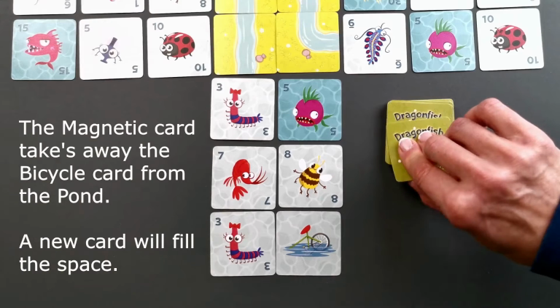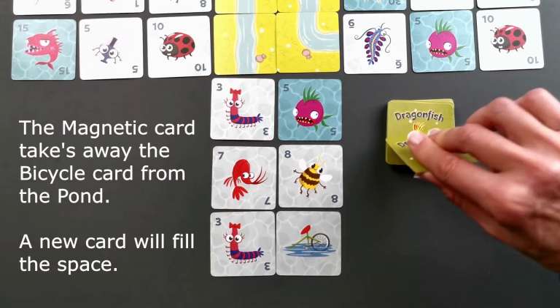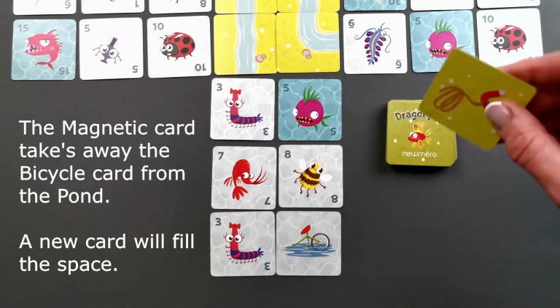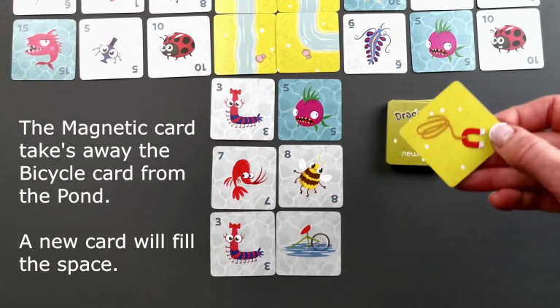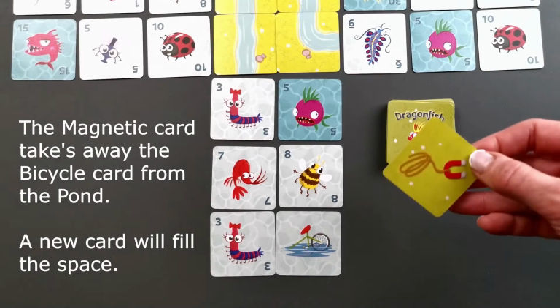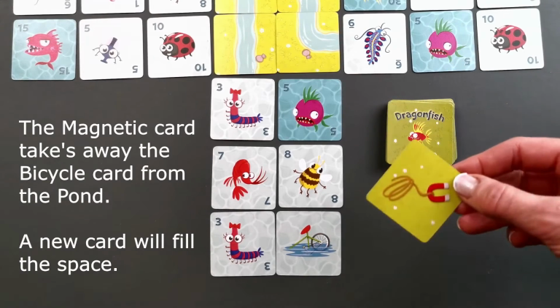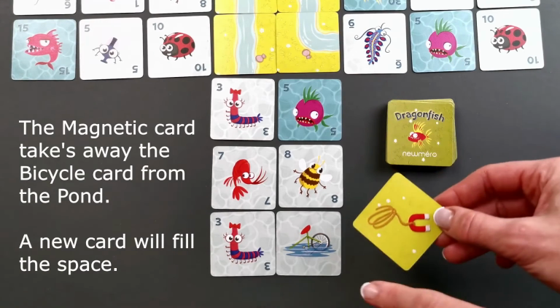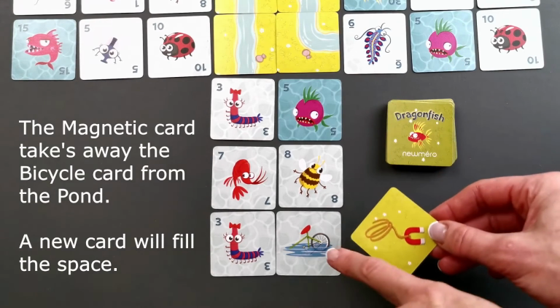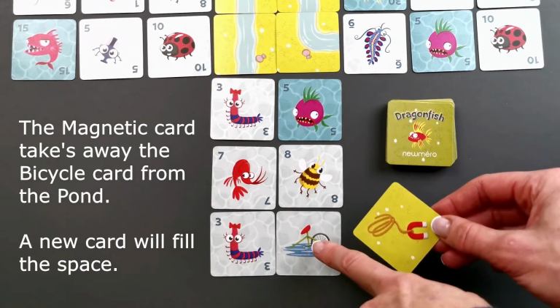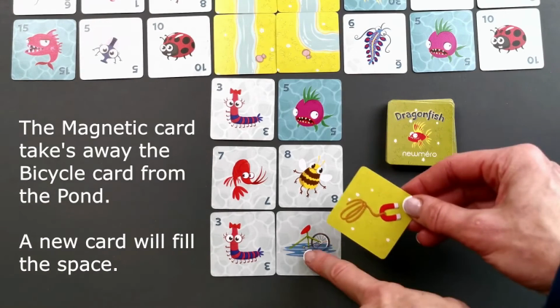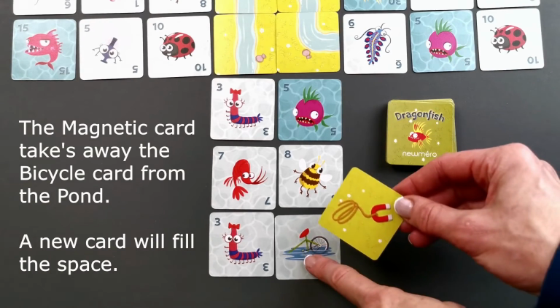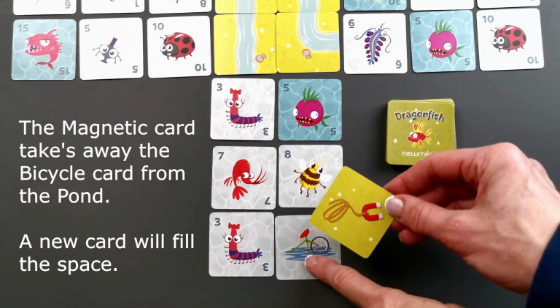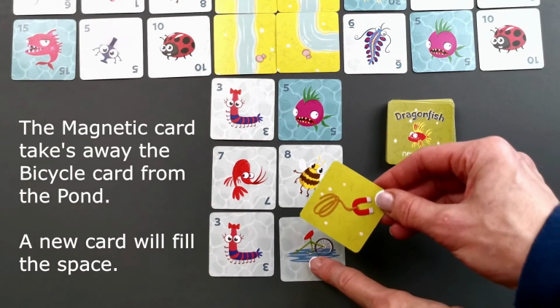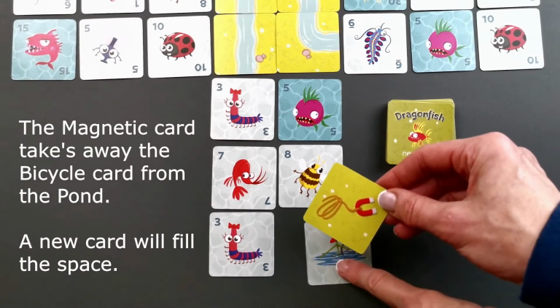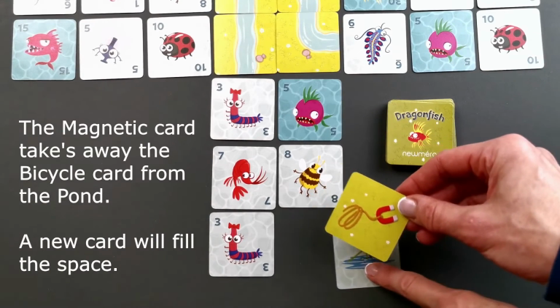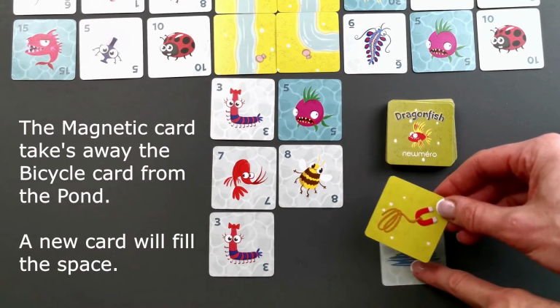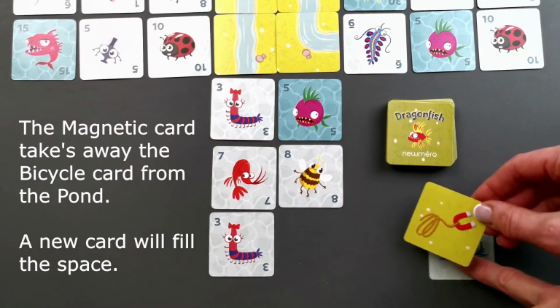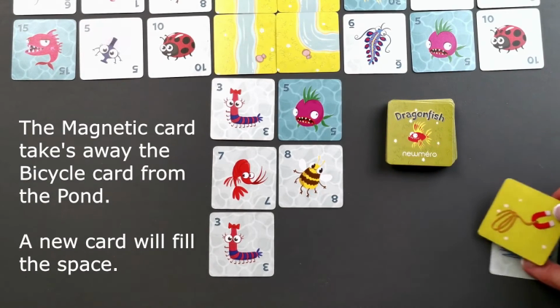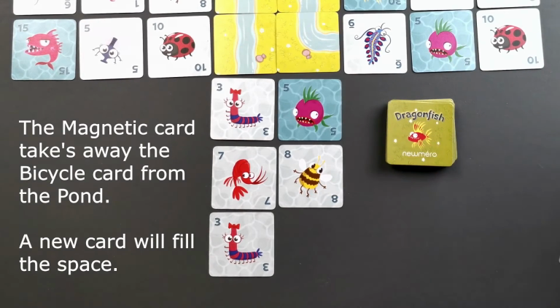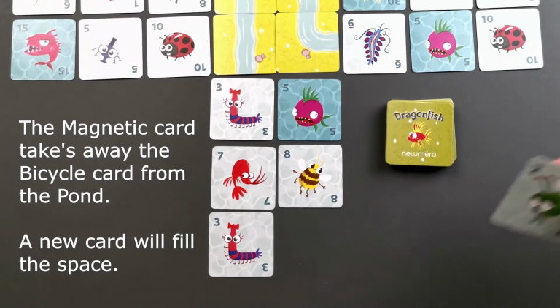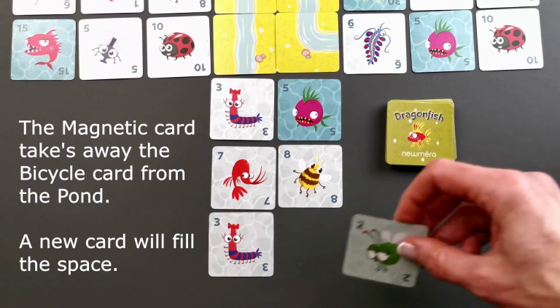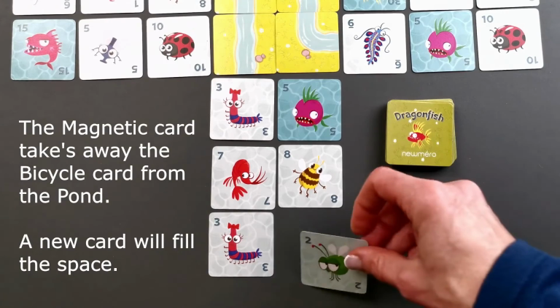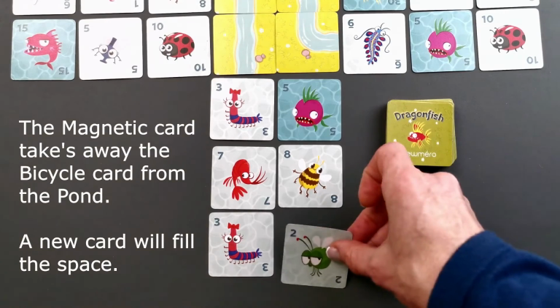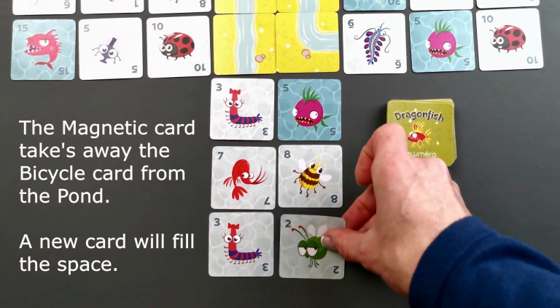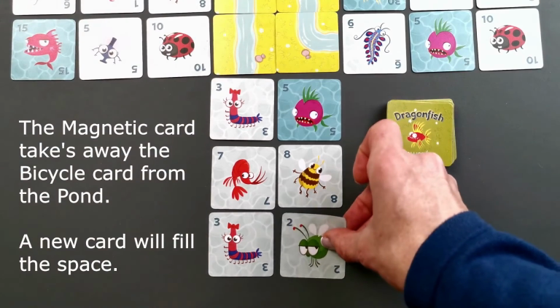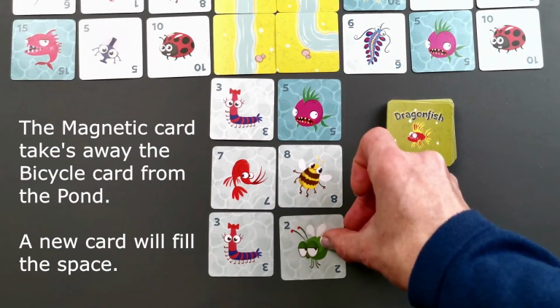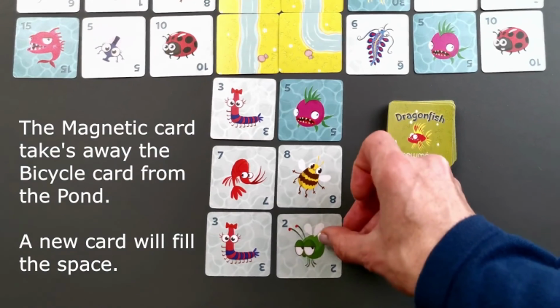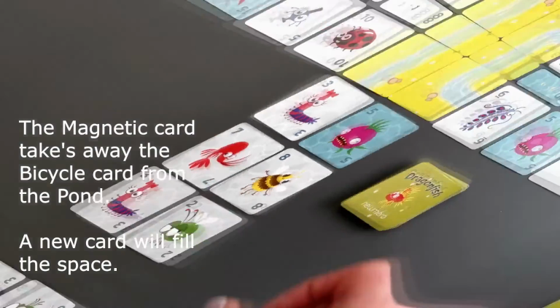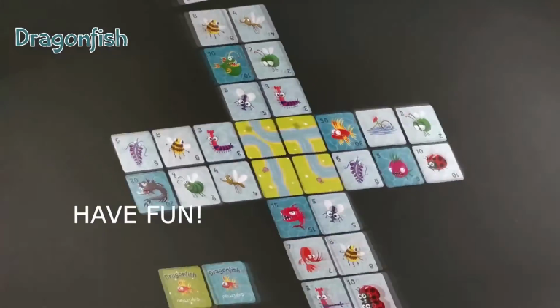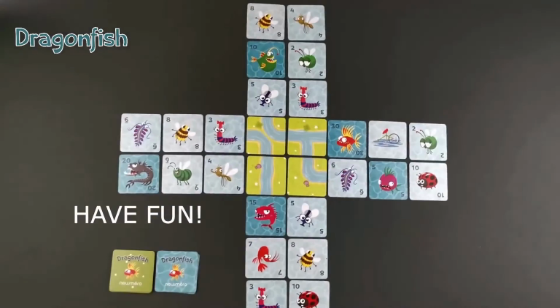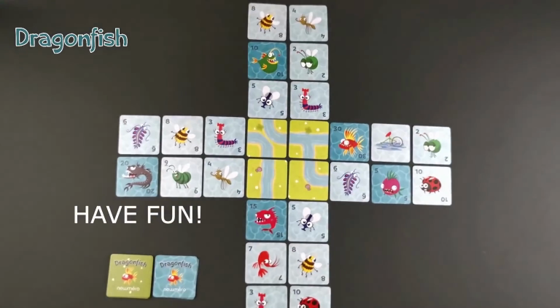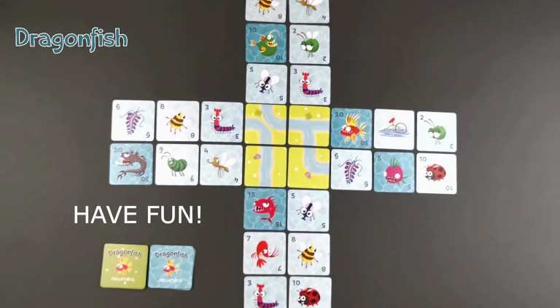The magnetic card takes away the bicycle card from the pond, and a new card will fill in the space. Have fun!